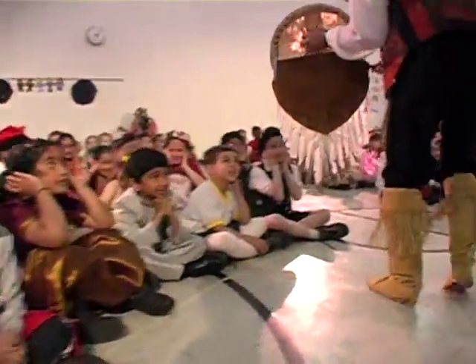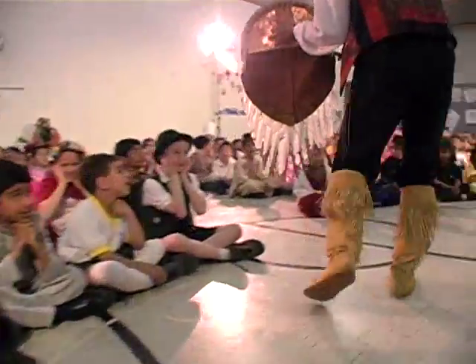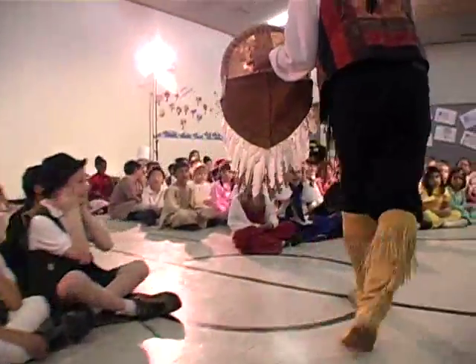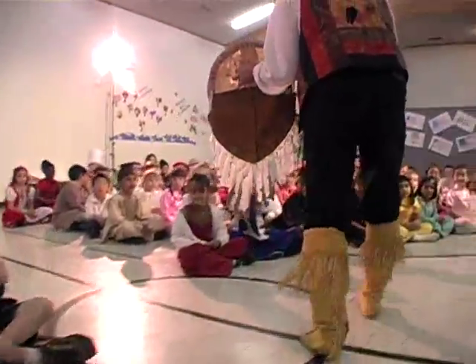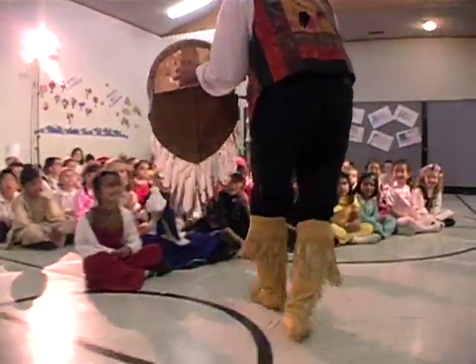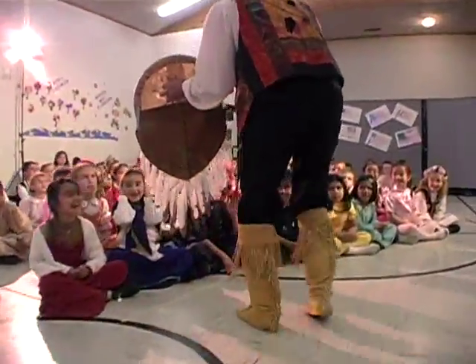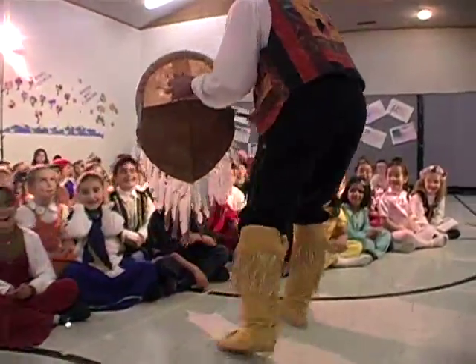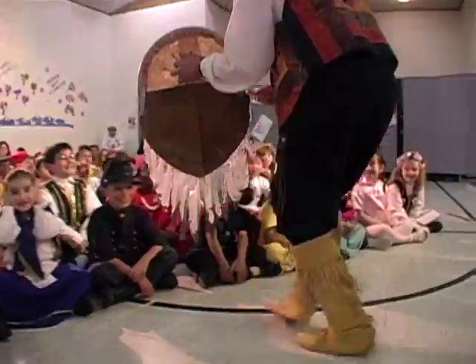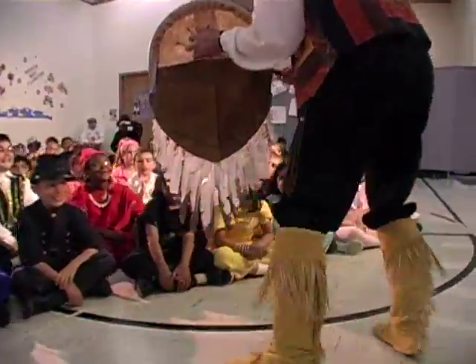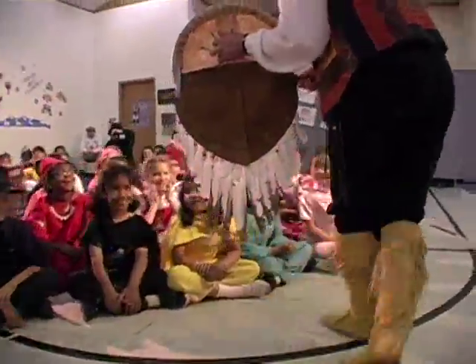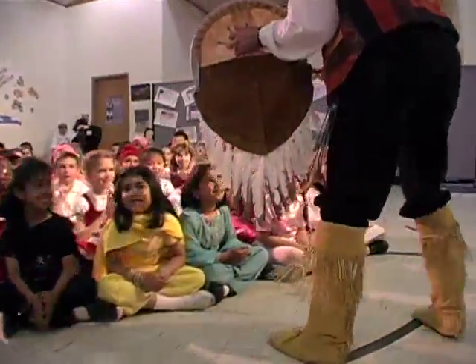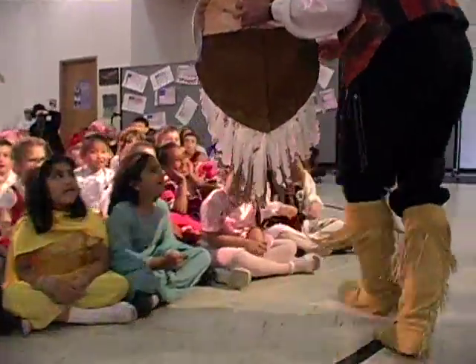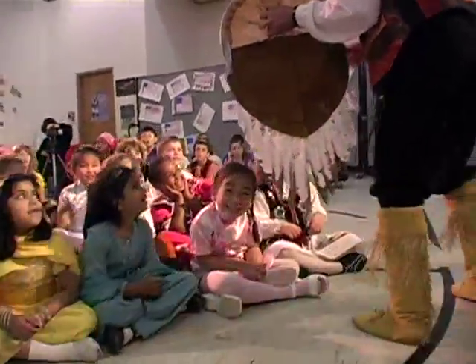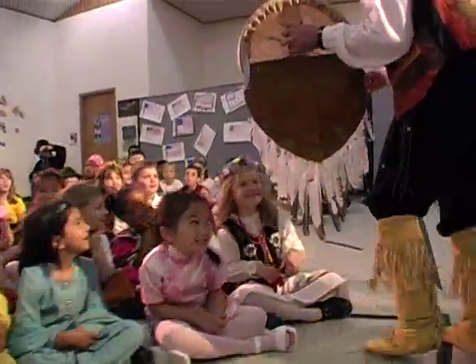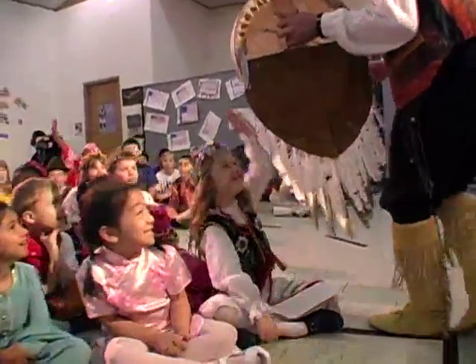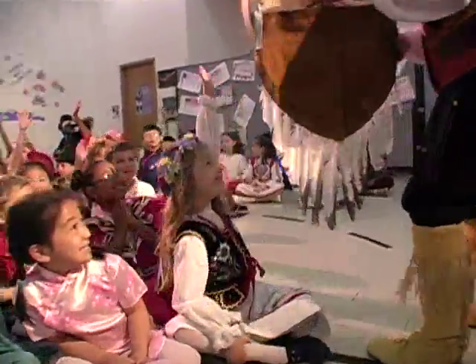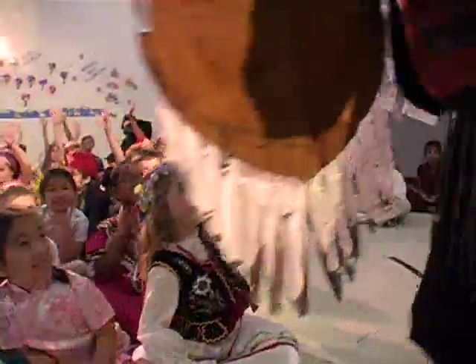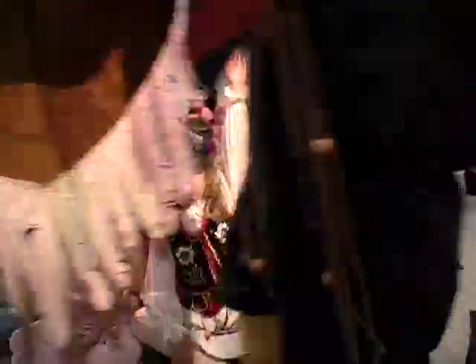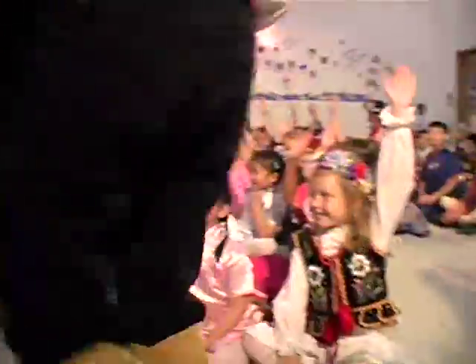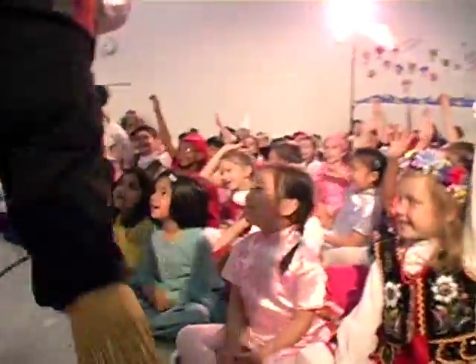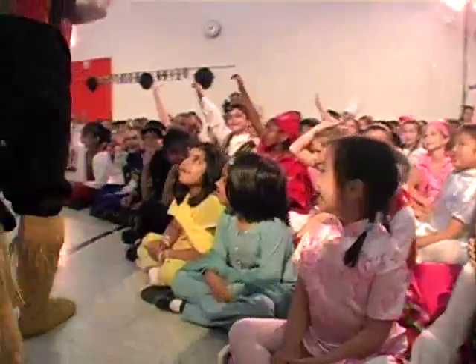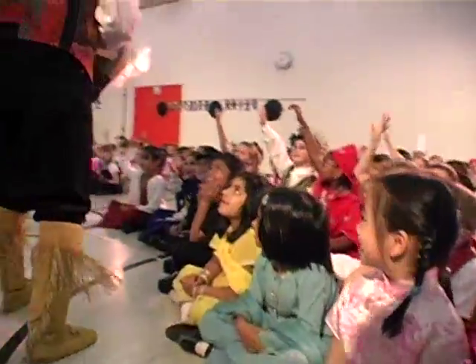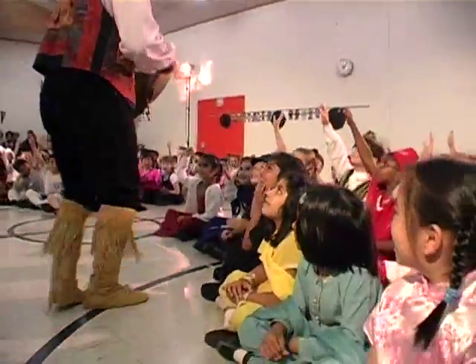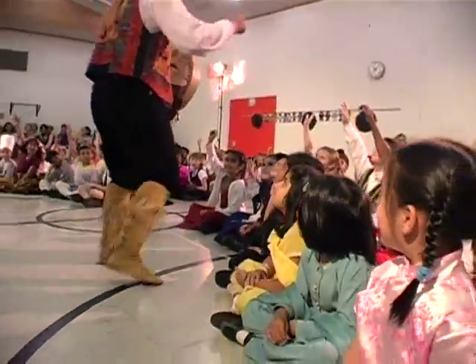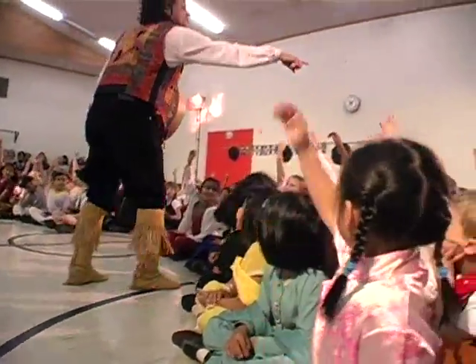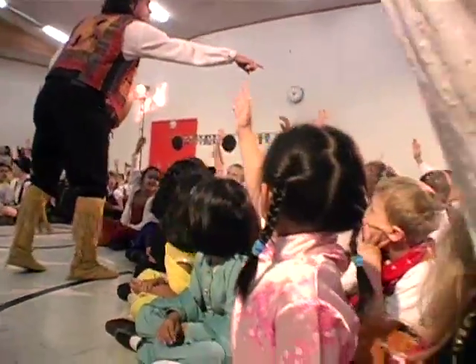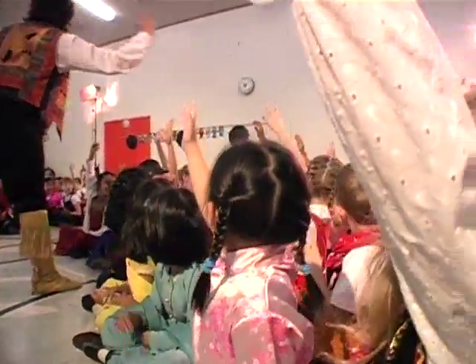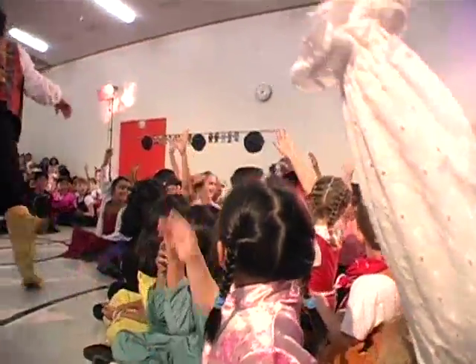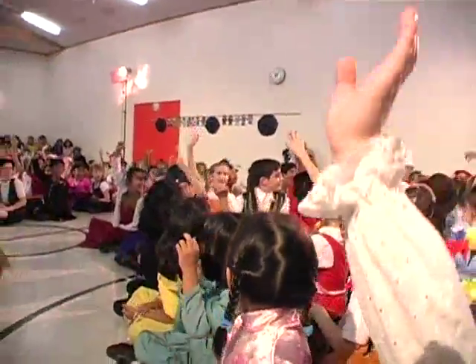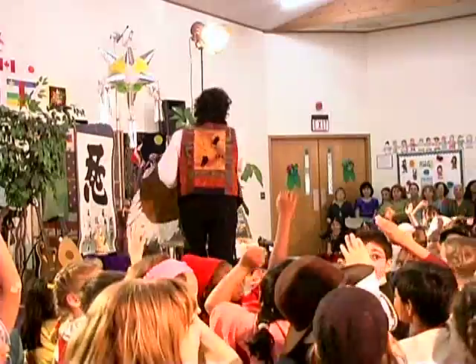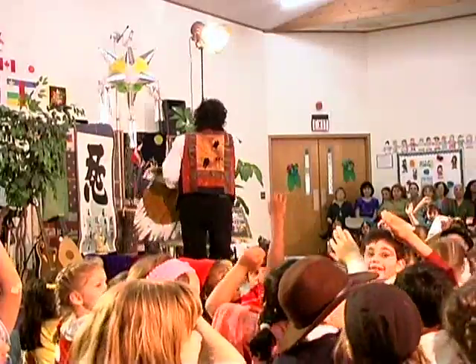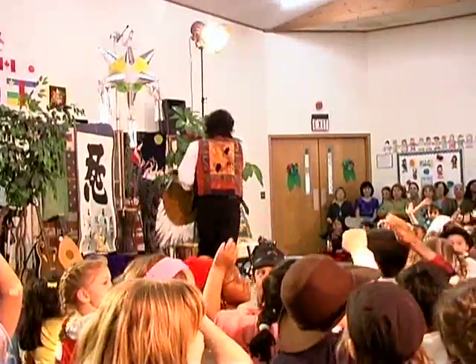Native Americans love dancing with their music. Are there any people here who love to dance? I'm looking for someone who can come up and help me. Miss, can you come up and help me? Here she comes. Give her a round of applause.